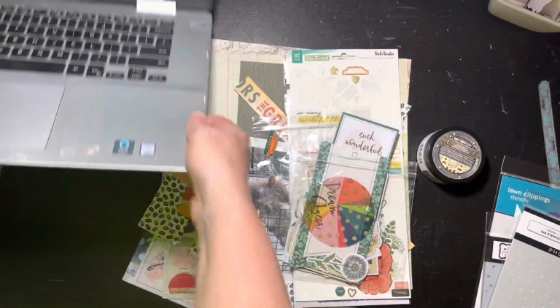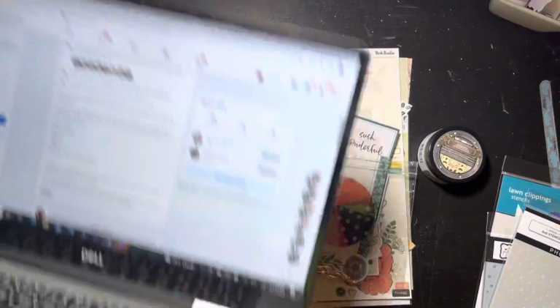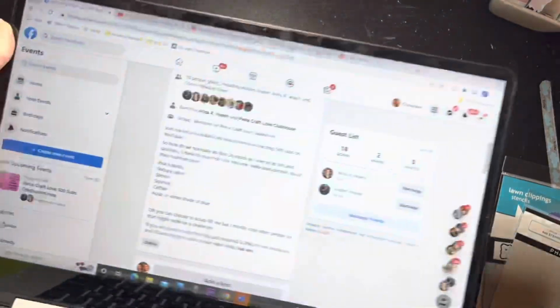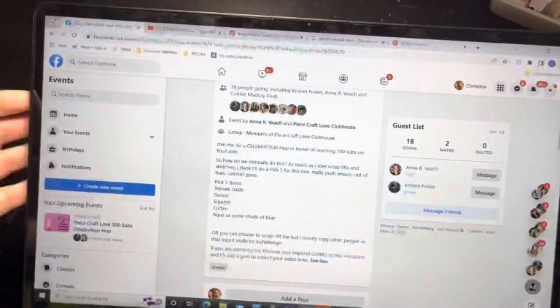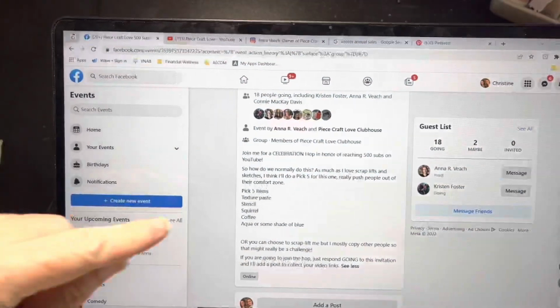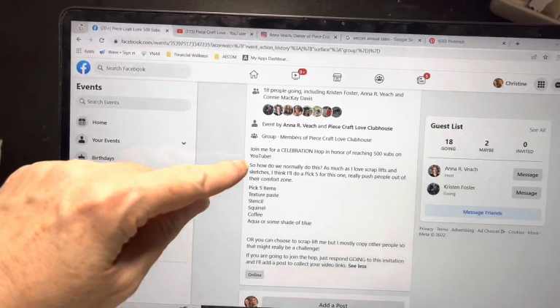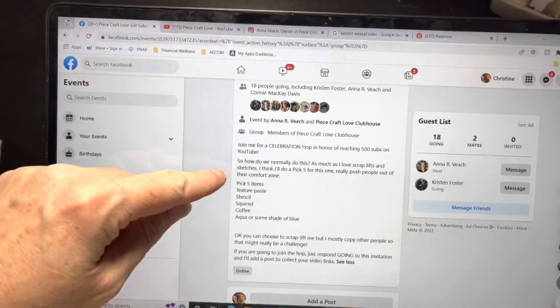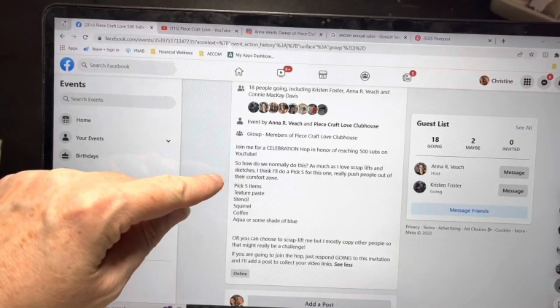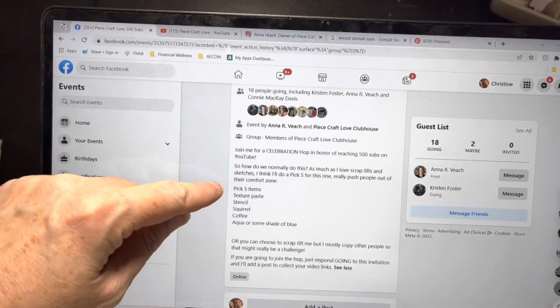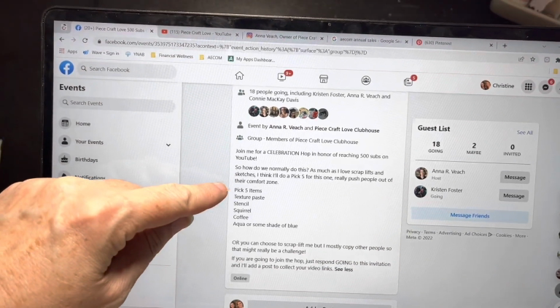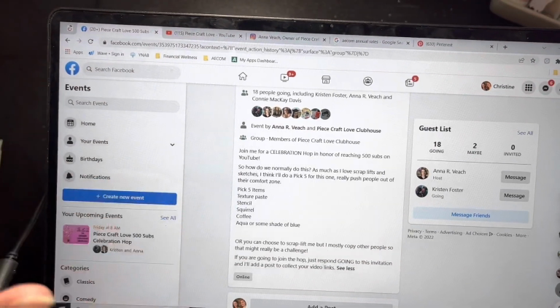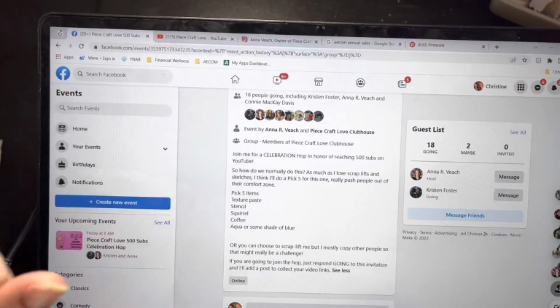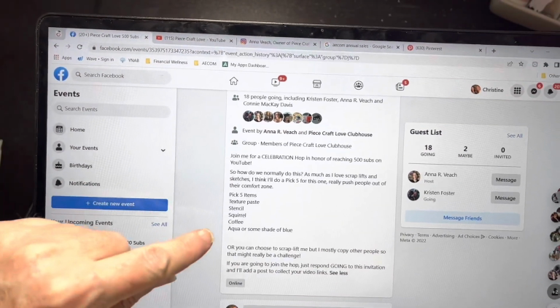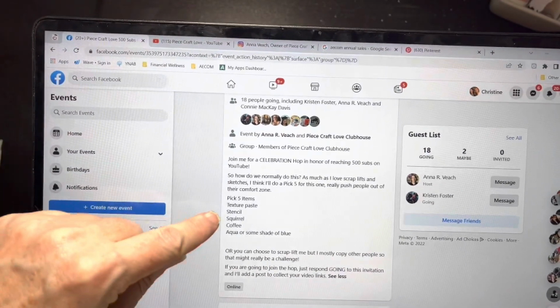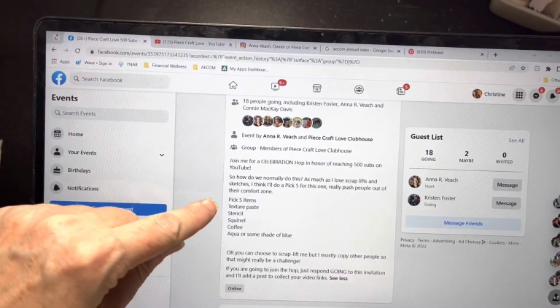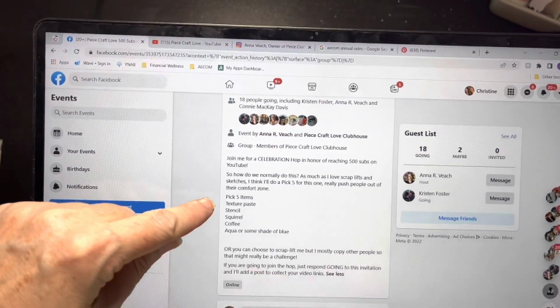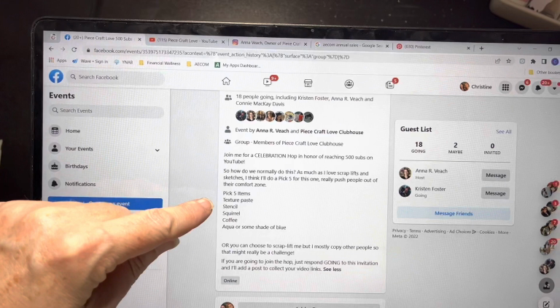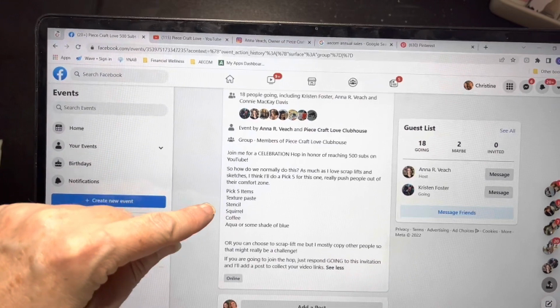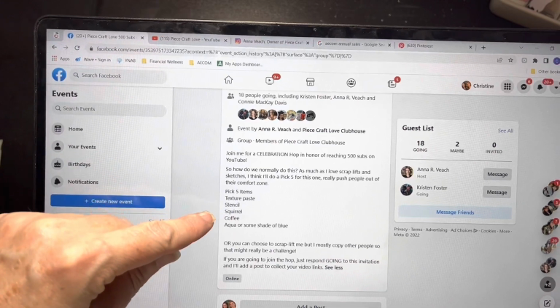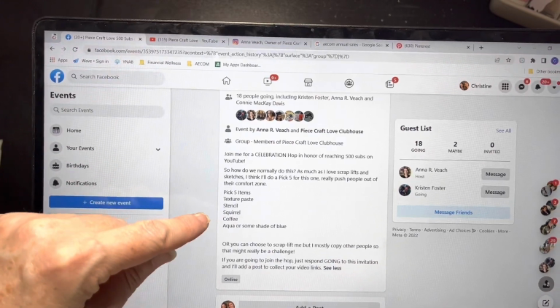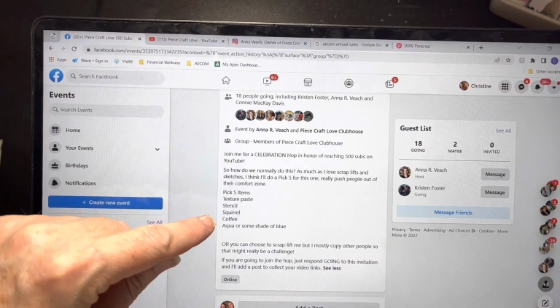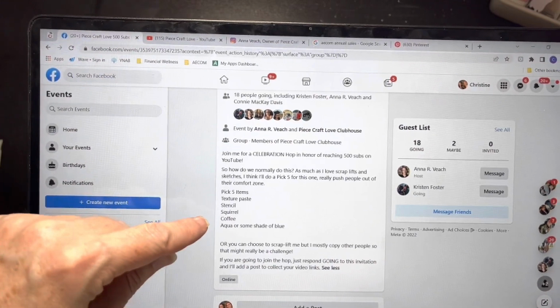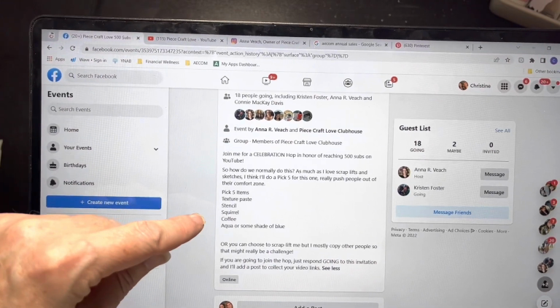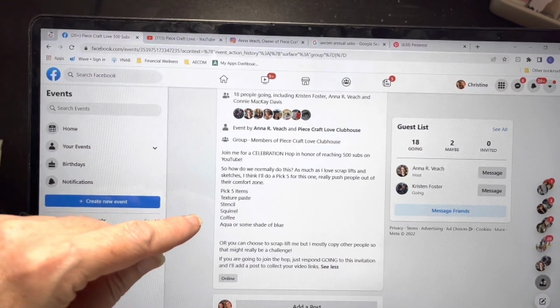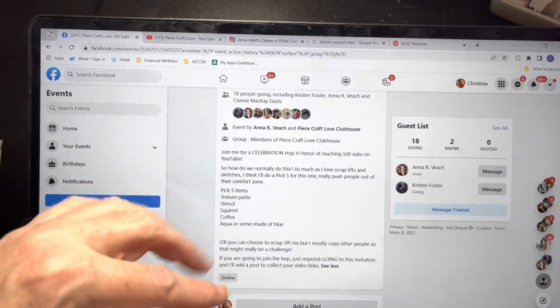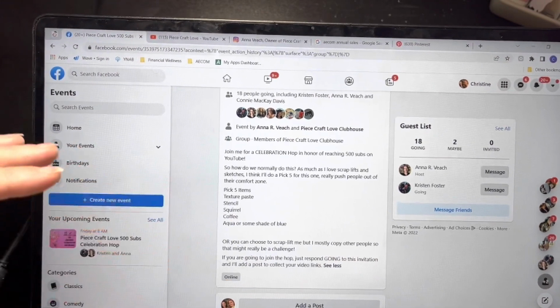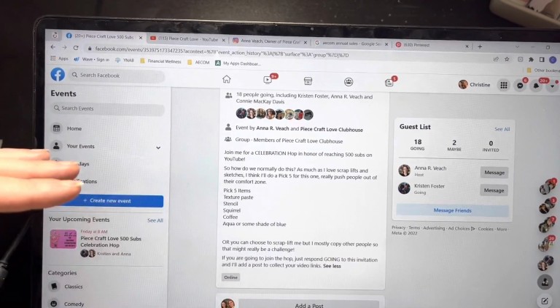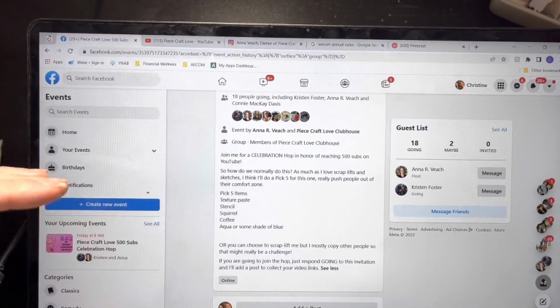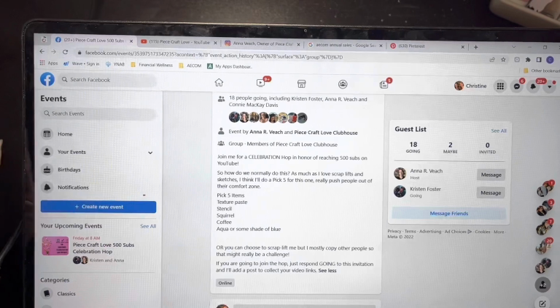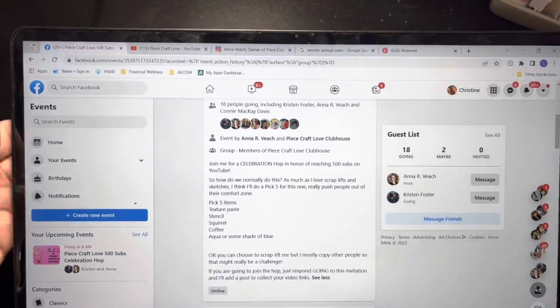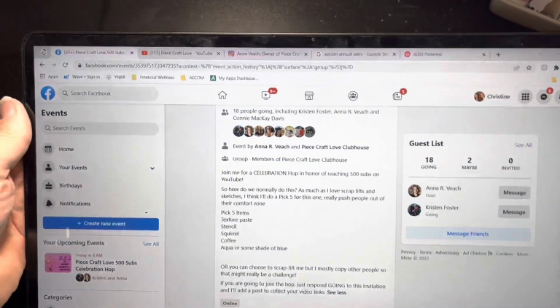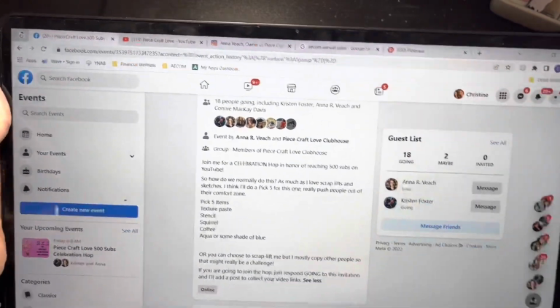The hop itself - she wants to do a pick five. The pick five elements are: texture paste, stencil, squirrel, coffee, and aqua or some shade of blue. That's the pick five.